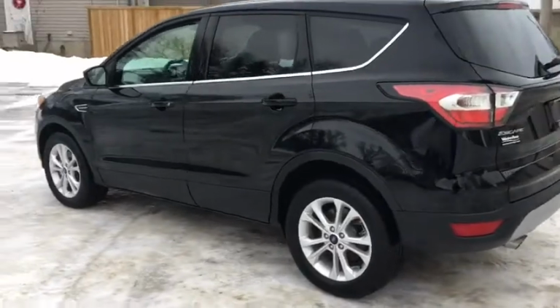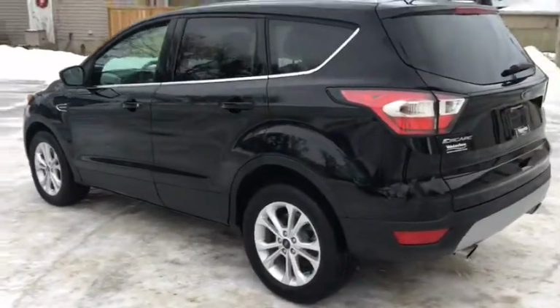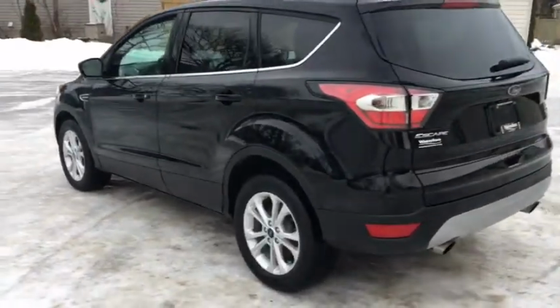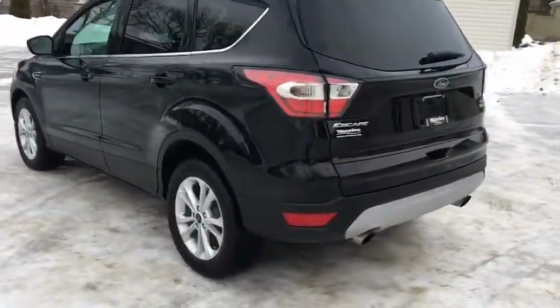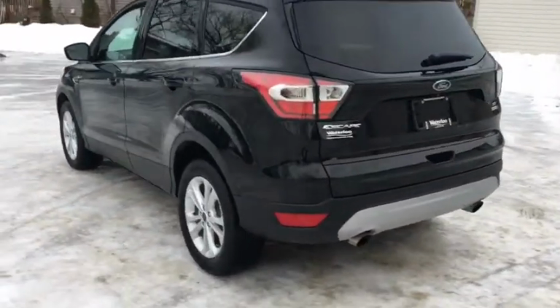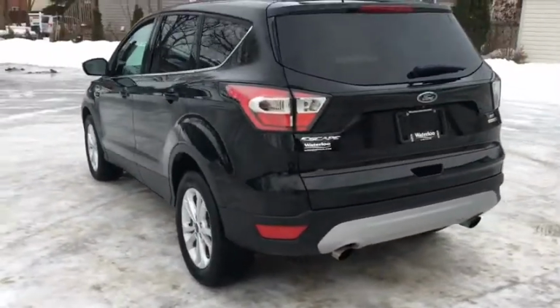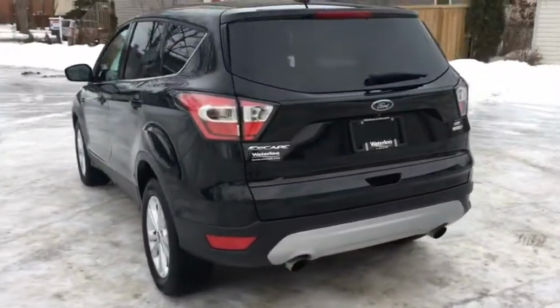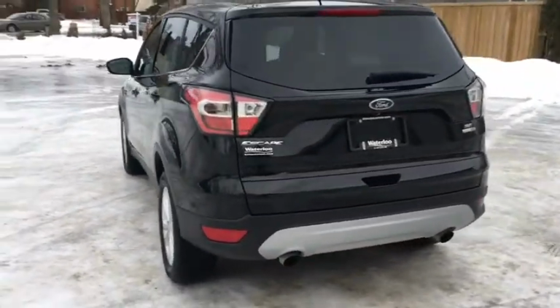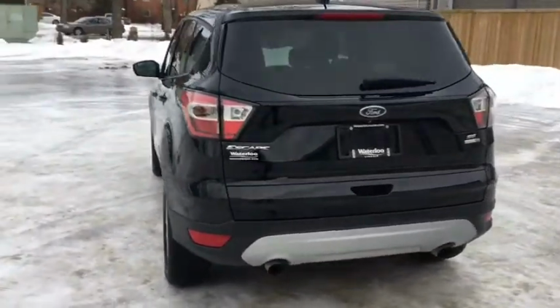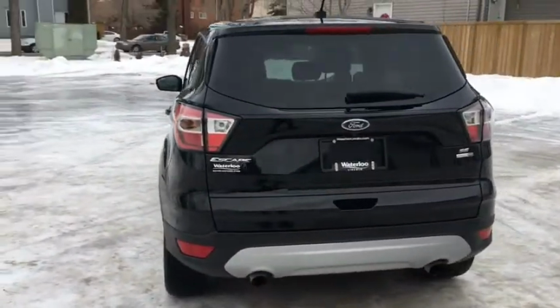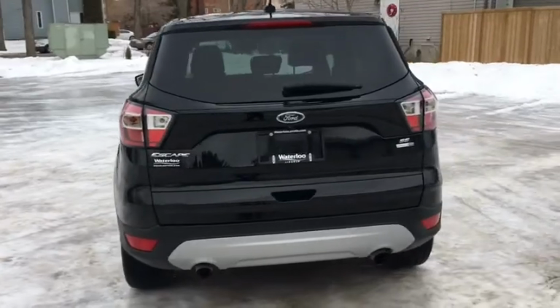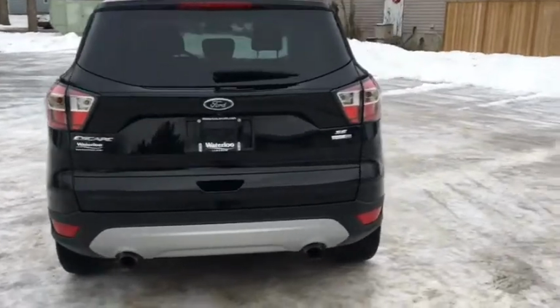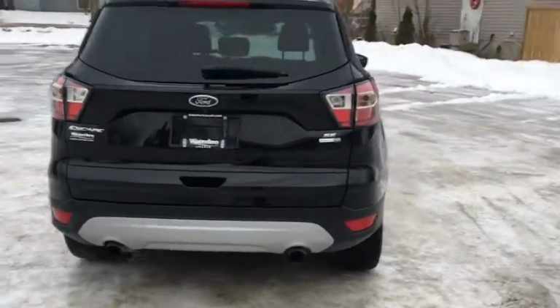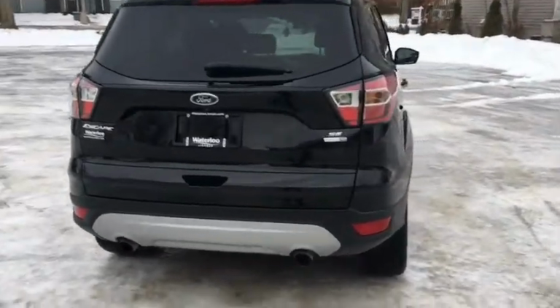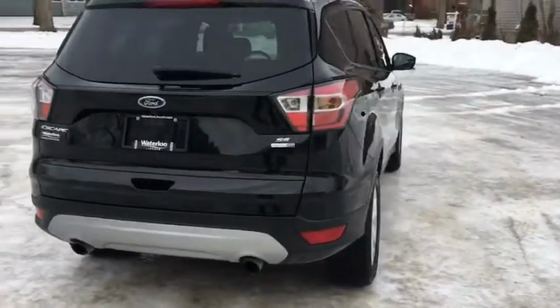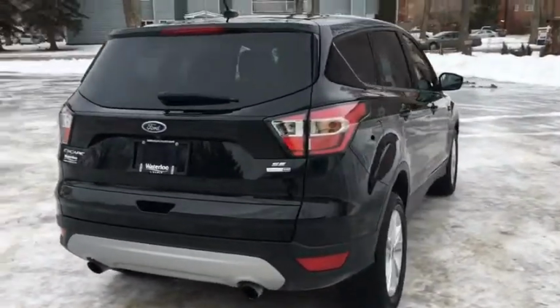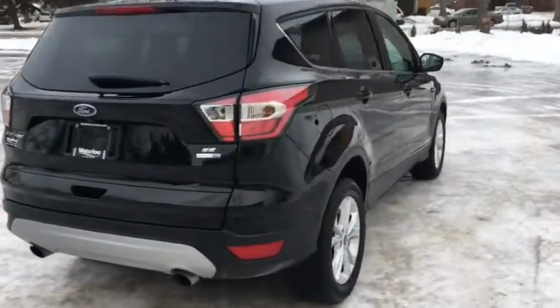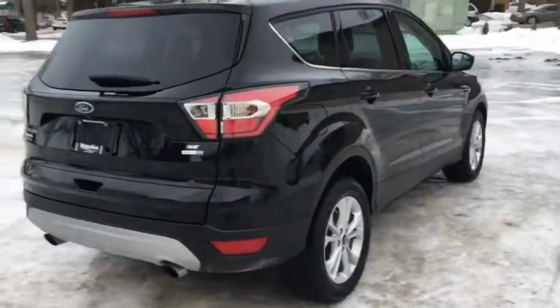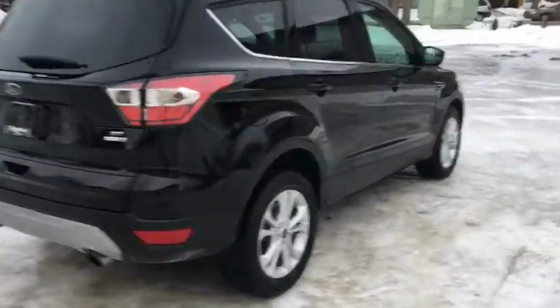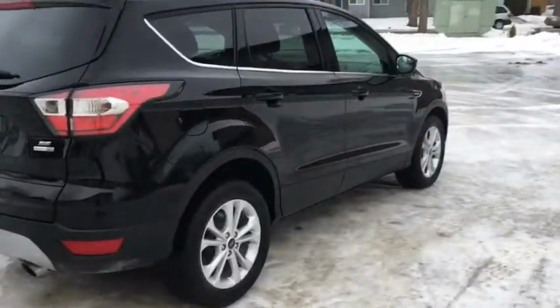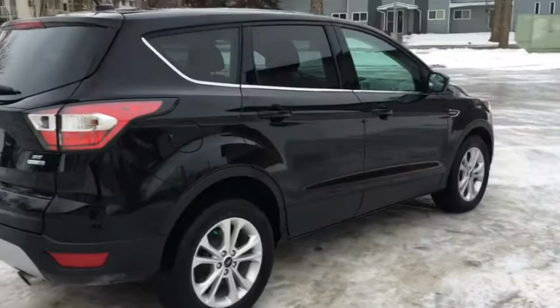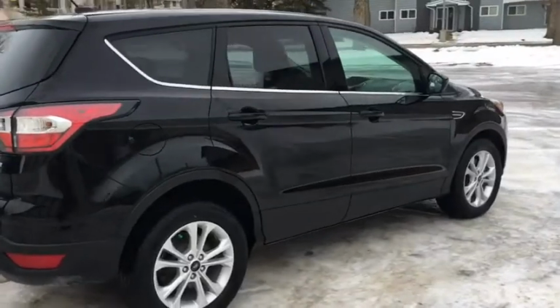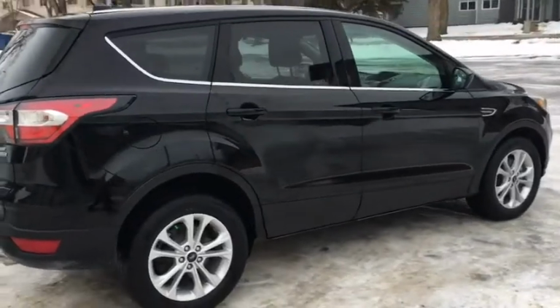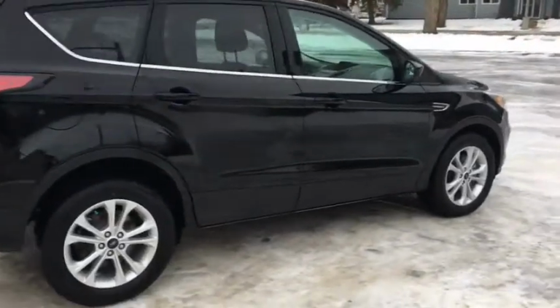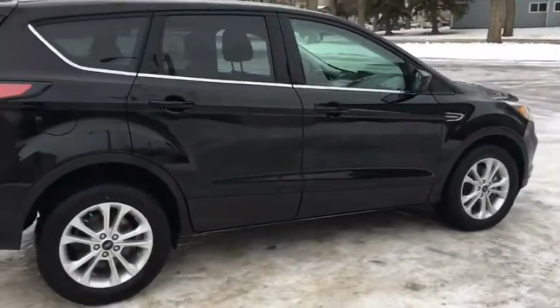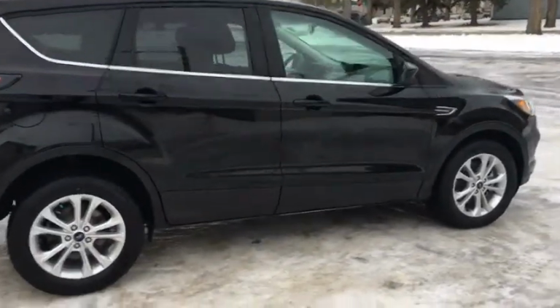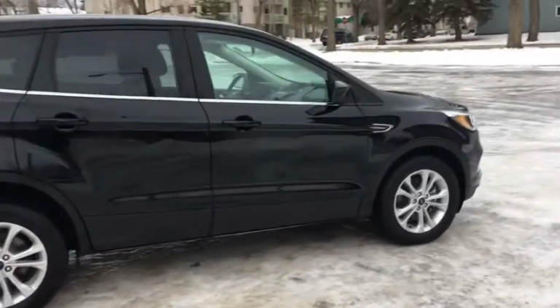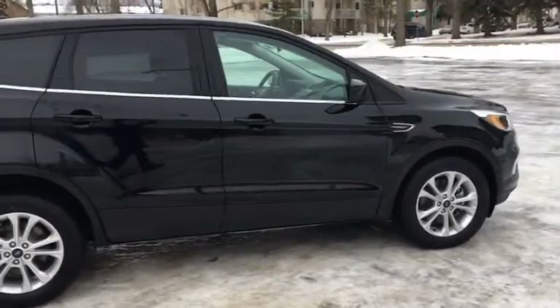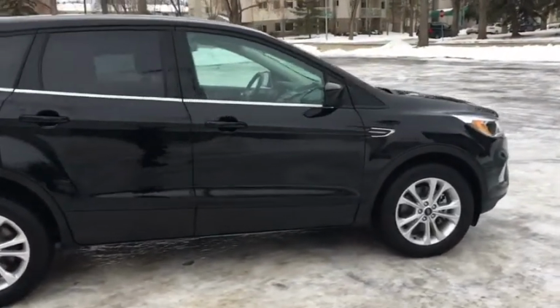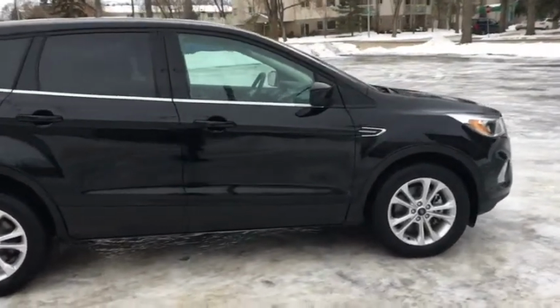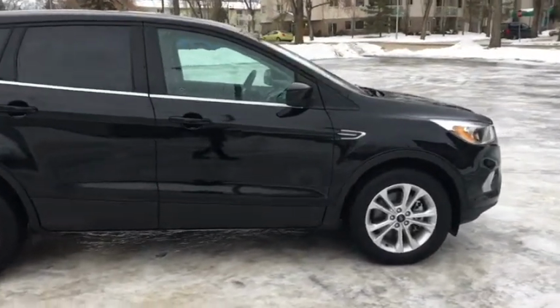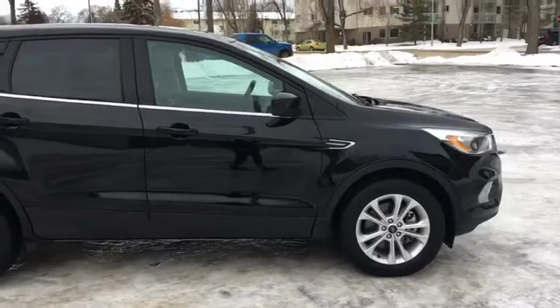Around the back here we have dual tip exhaust as well as our reverse camera. Now obviously I'm not going to be able to cover all the features included on this Ford Escape, so if you do have any further questions please contact us at waterlooford.com.